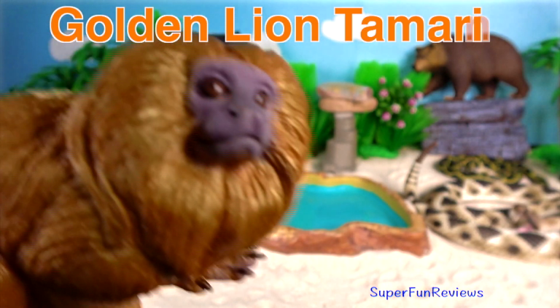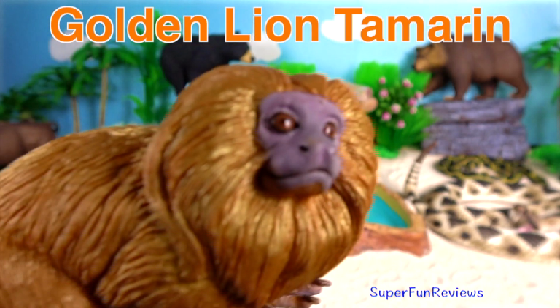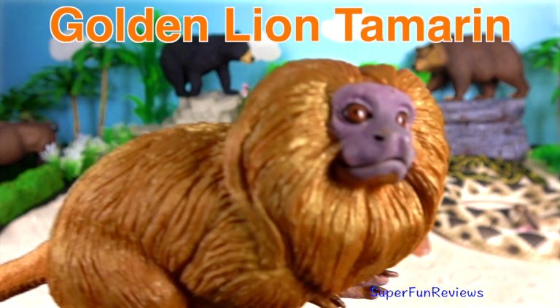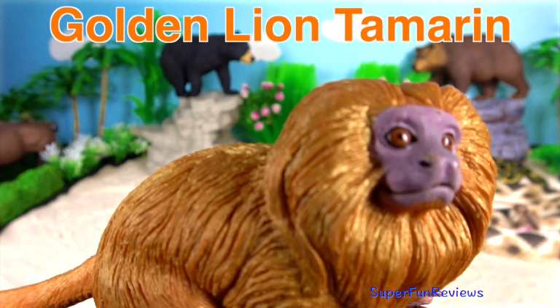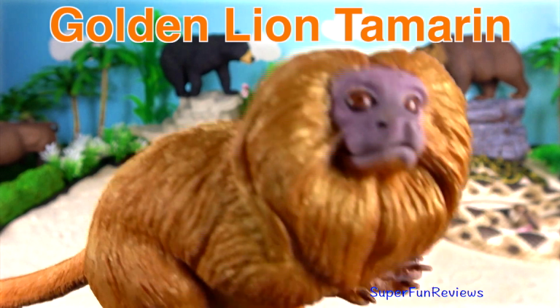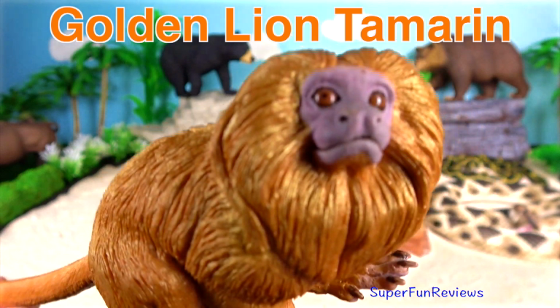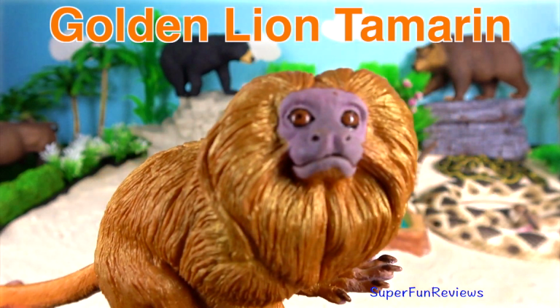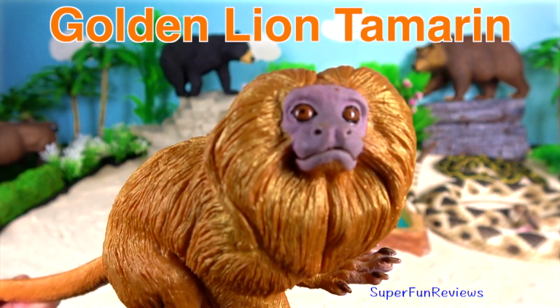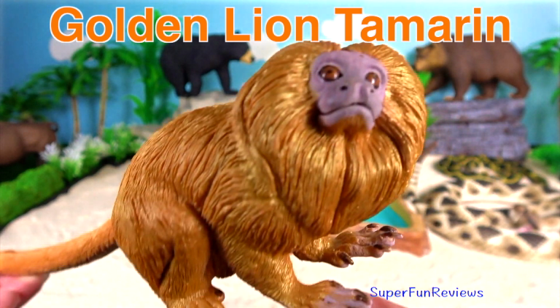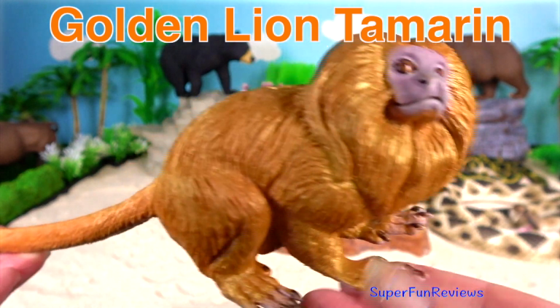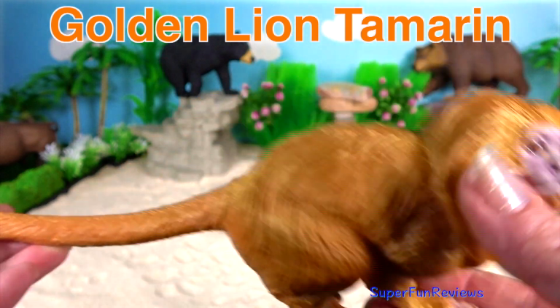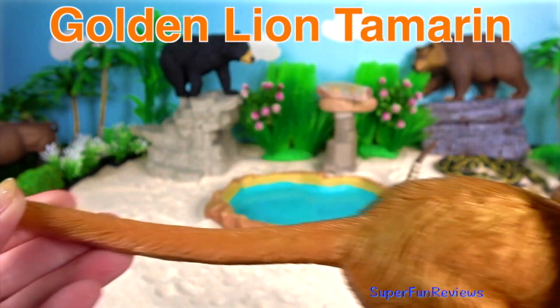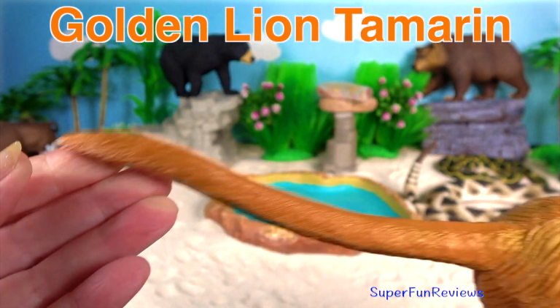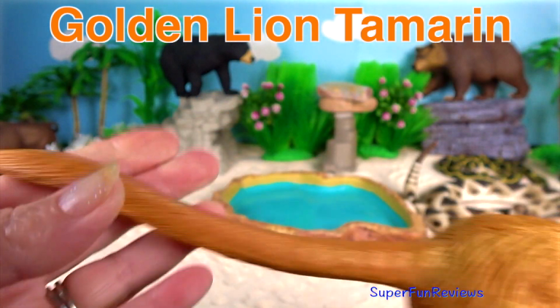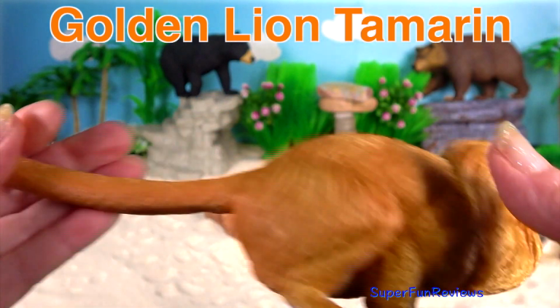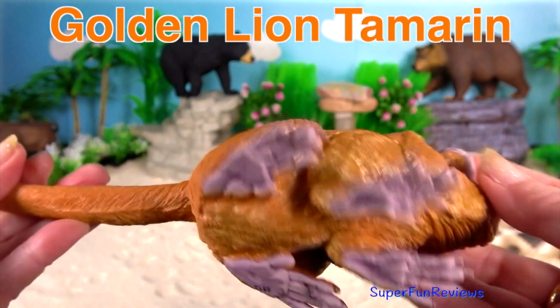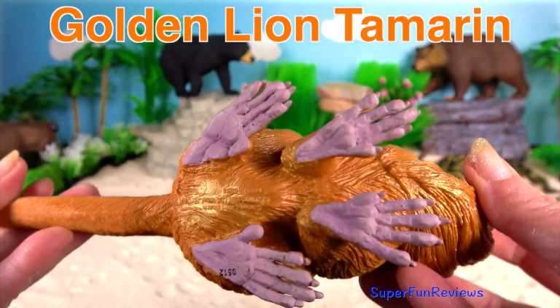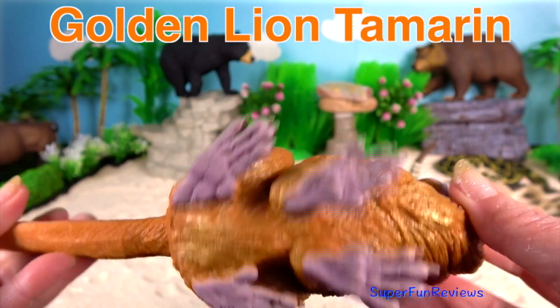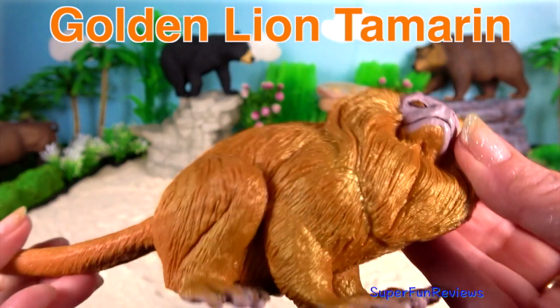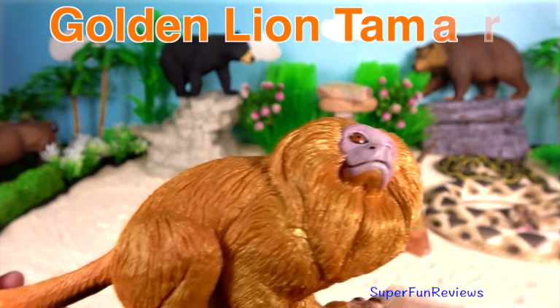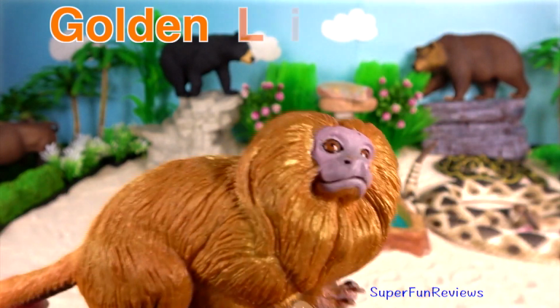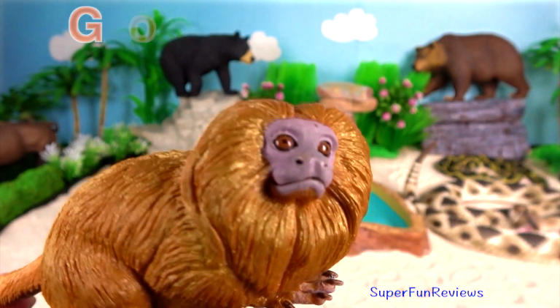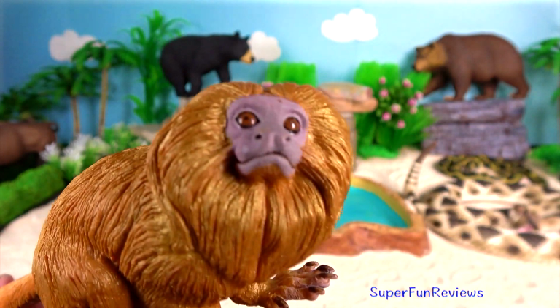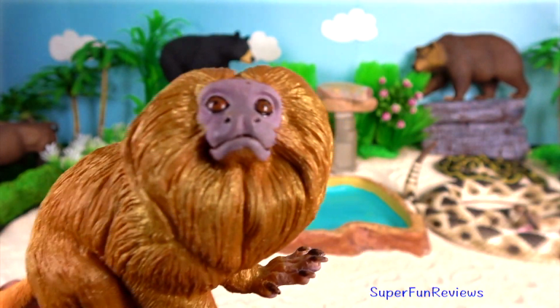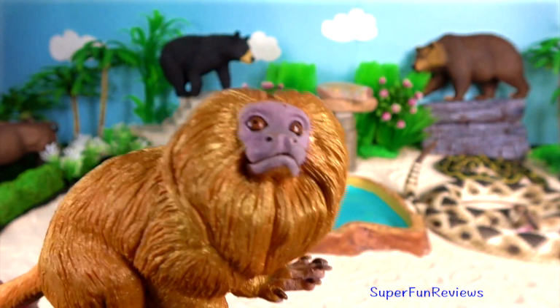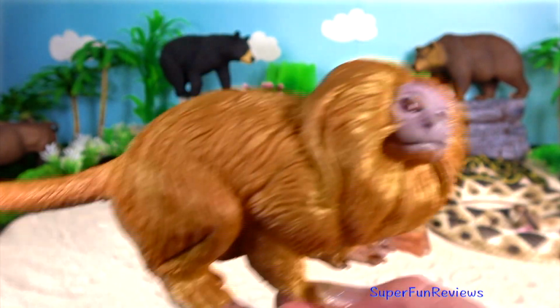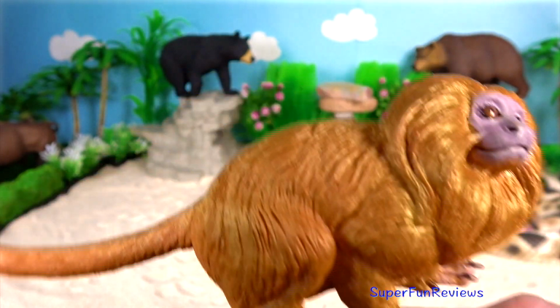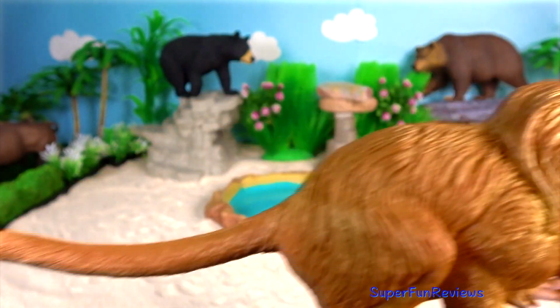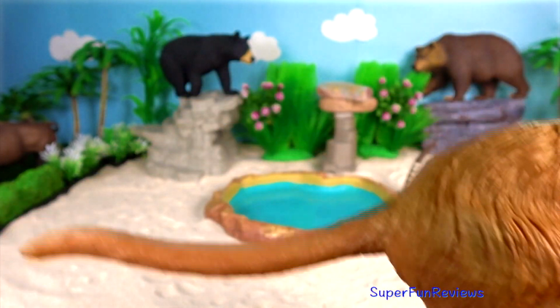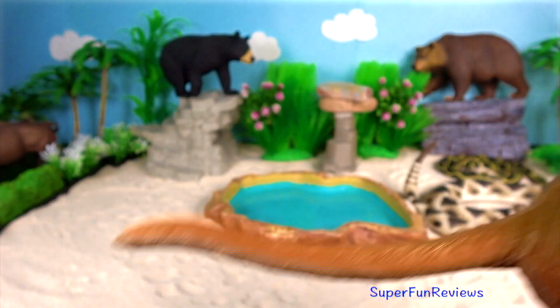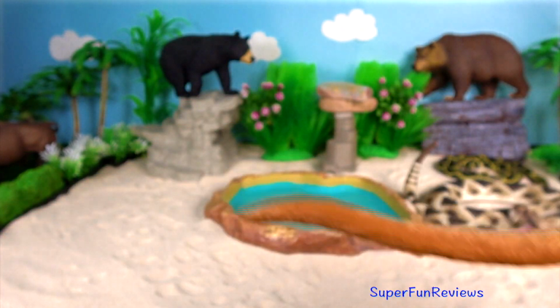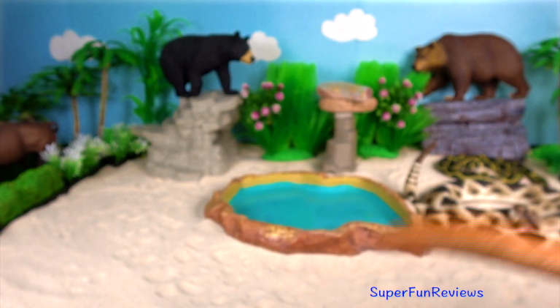Golden Lion Tamarin. It gets its name from its bright, reddish-orange fur and the extra-long hairs around the face and ears, which give it a distinctive mane.